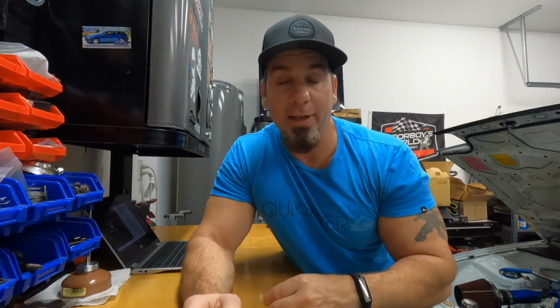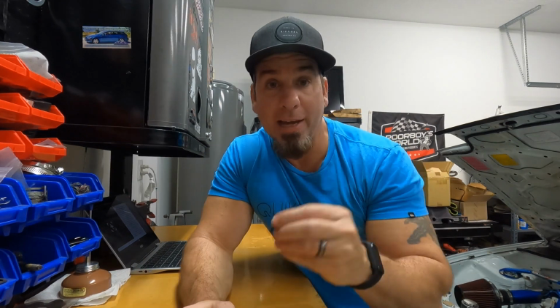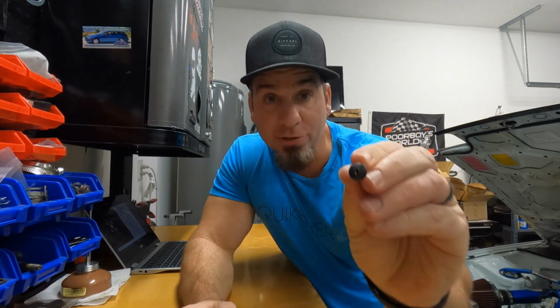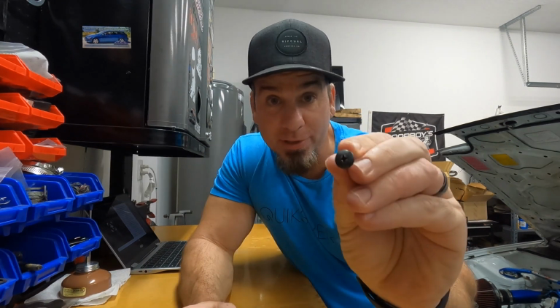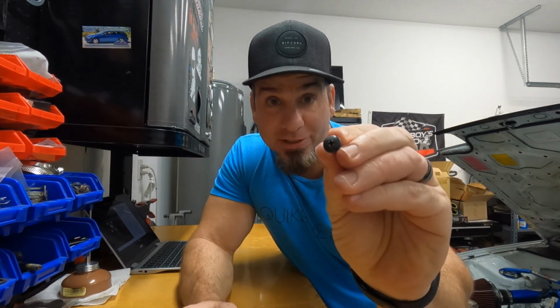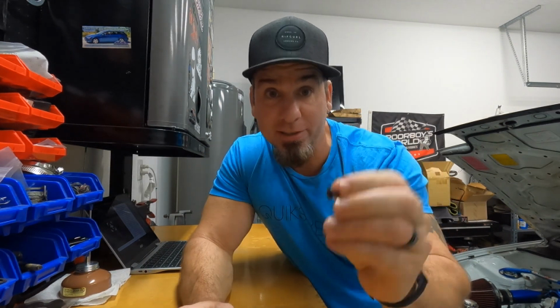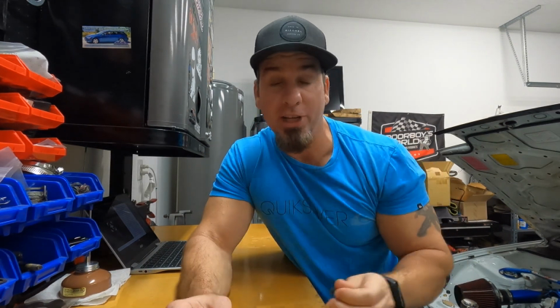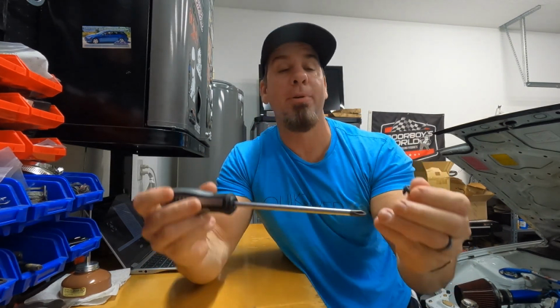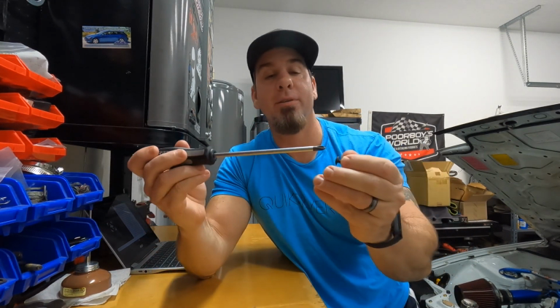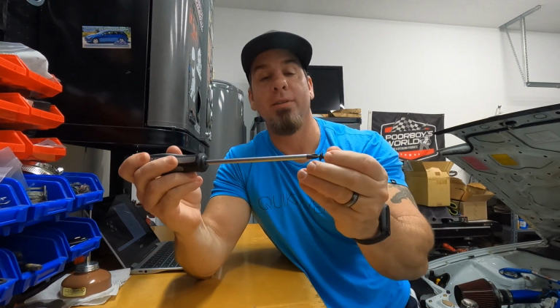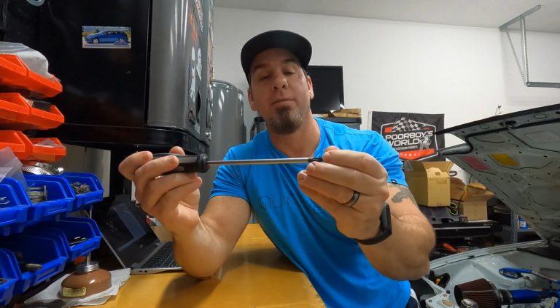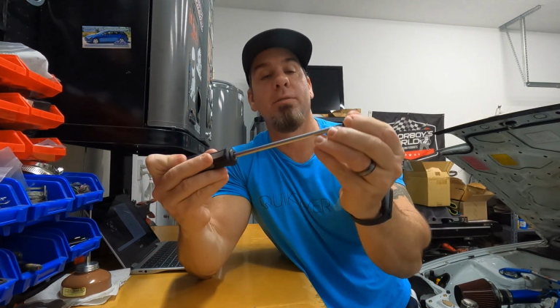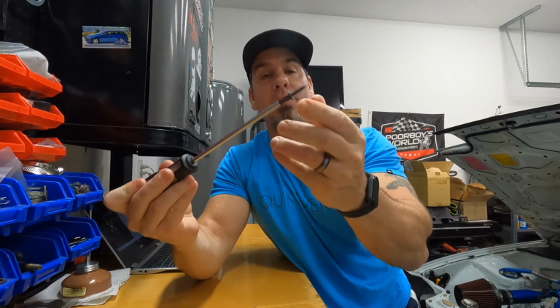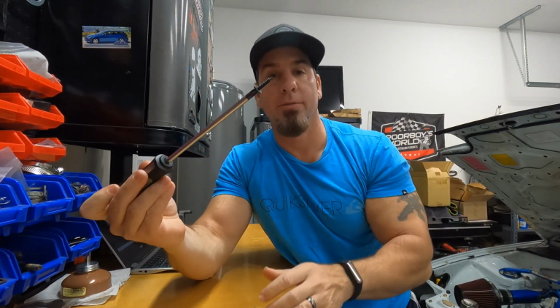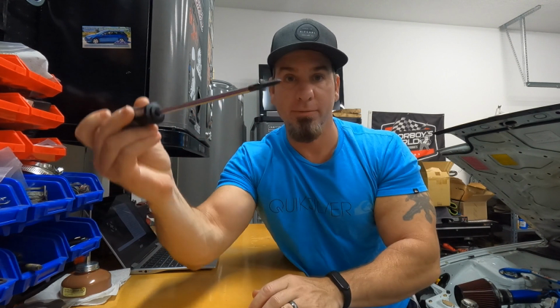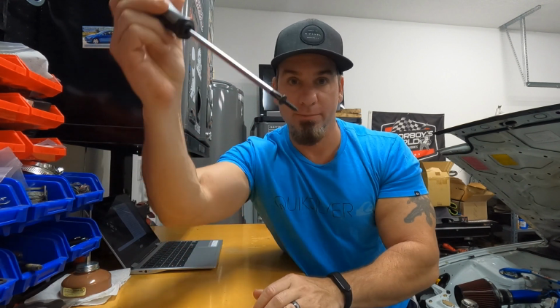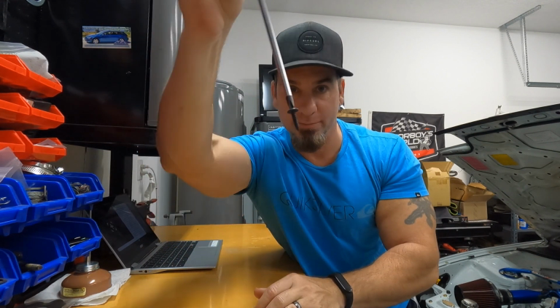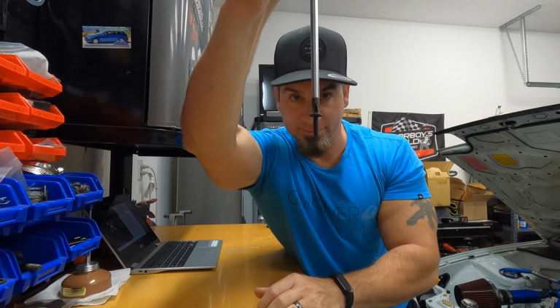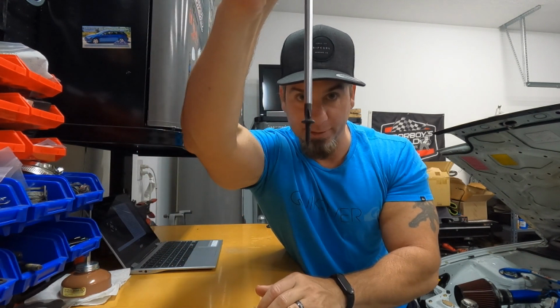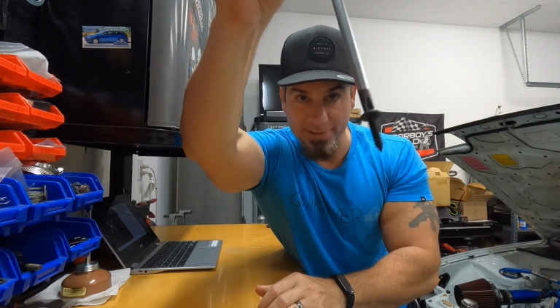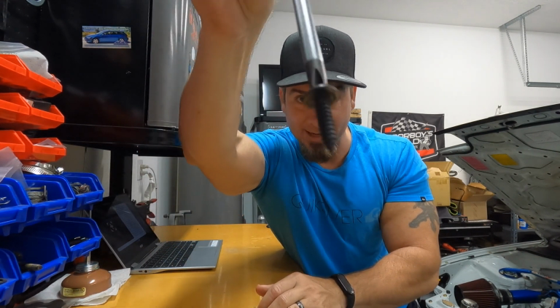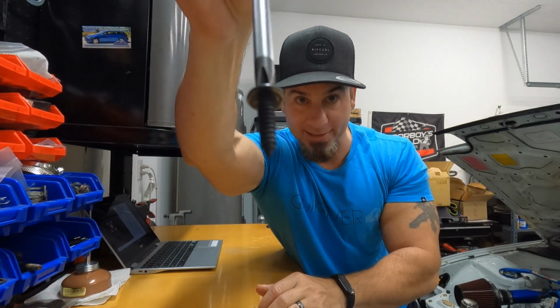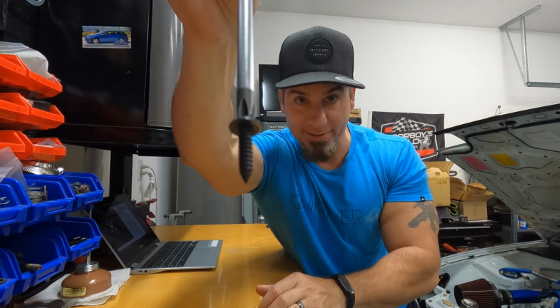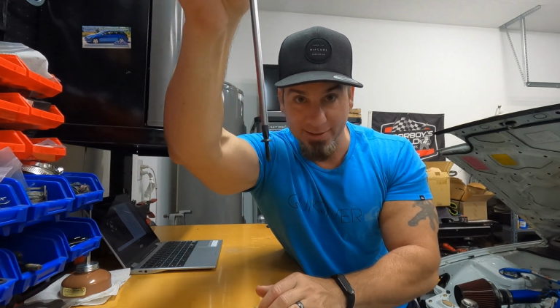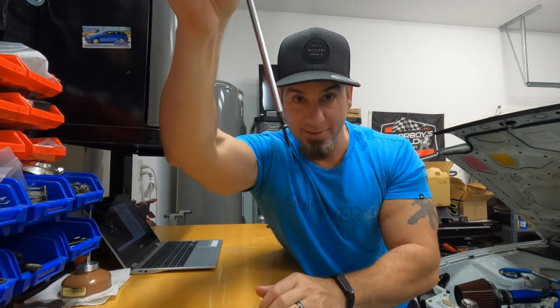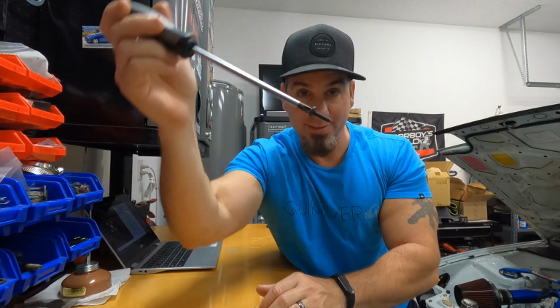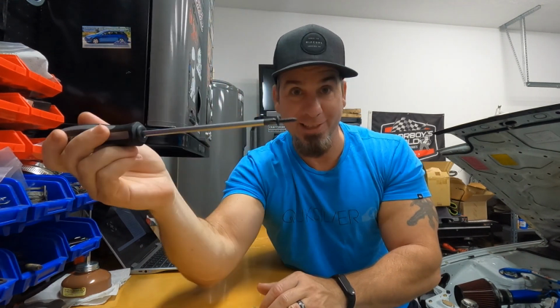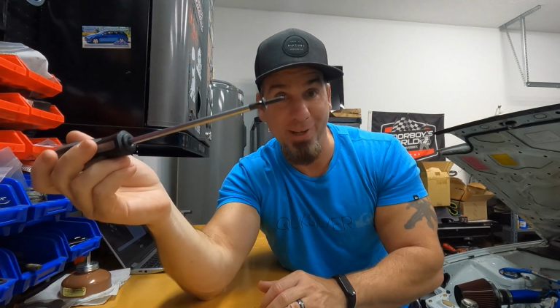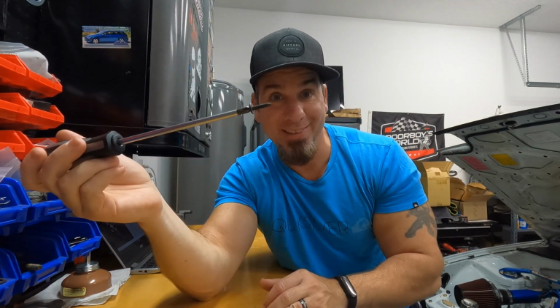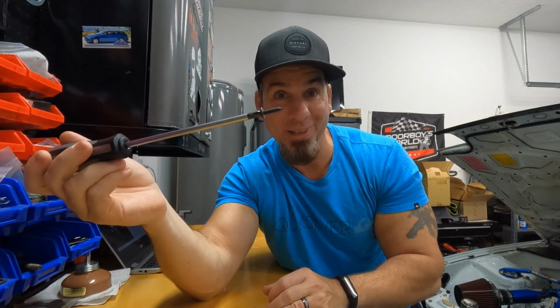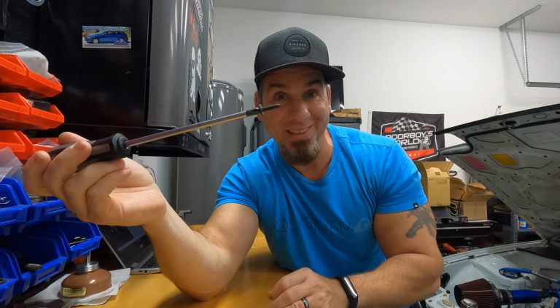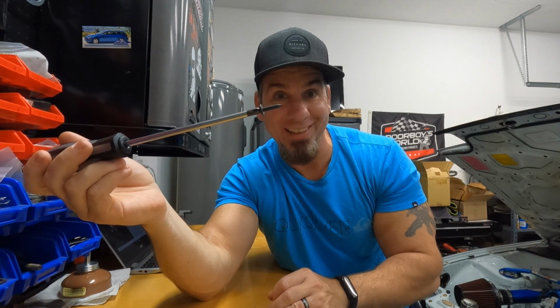And if you have a screw that's actually in good shape, check this out — it just fits really, really well. It's not magnetic, but the fit is excellent.